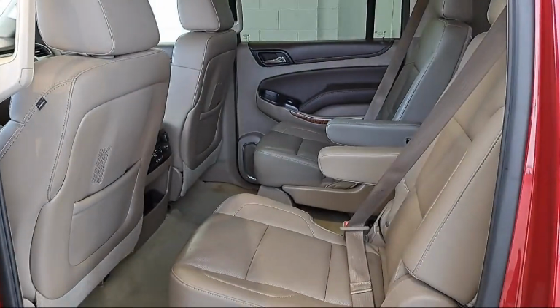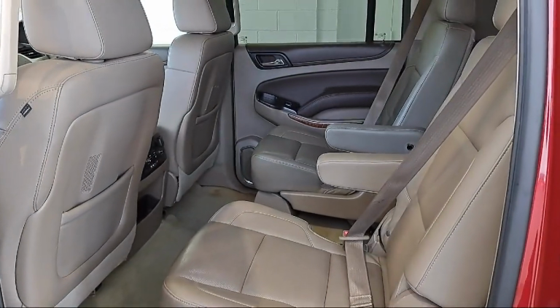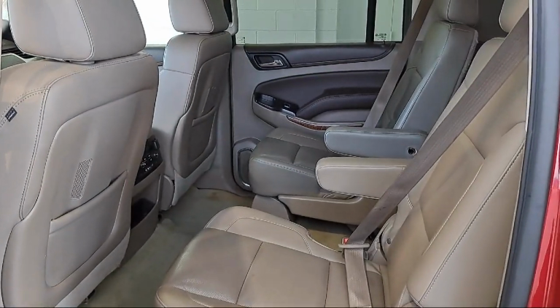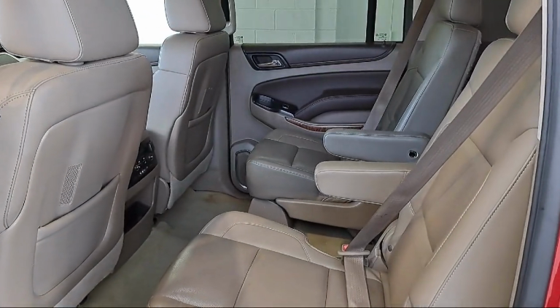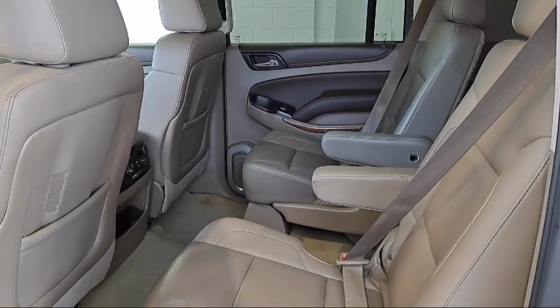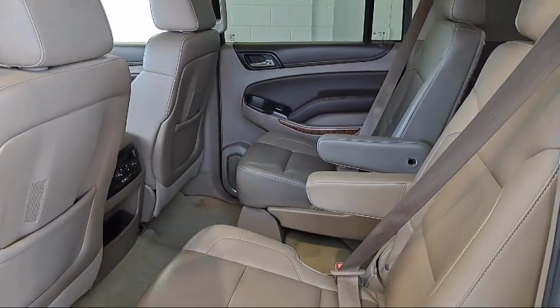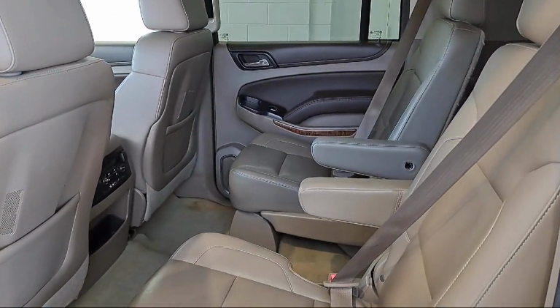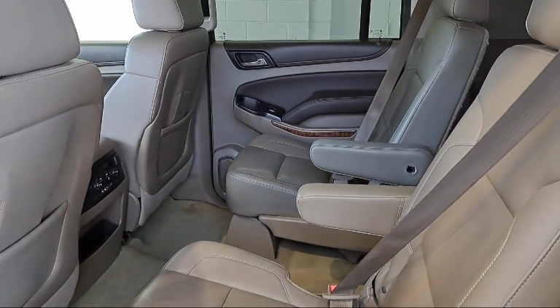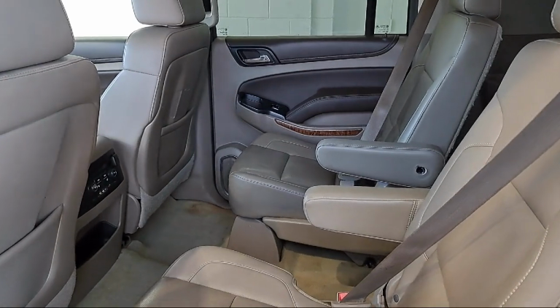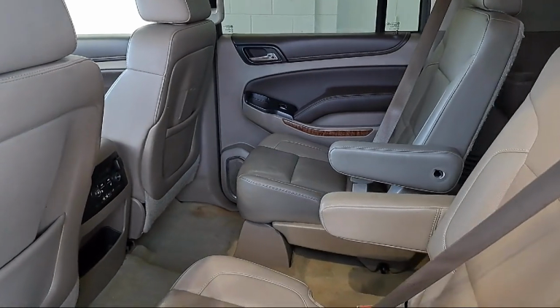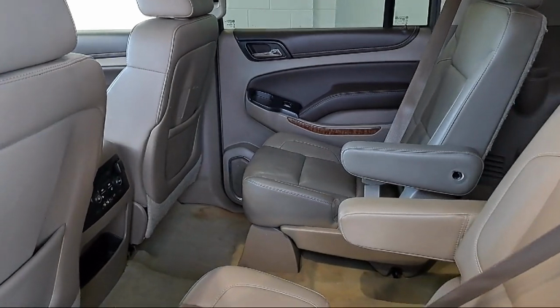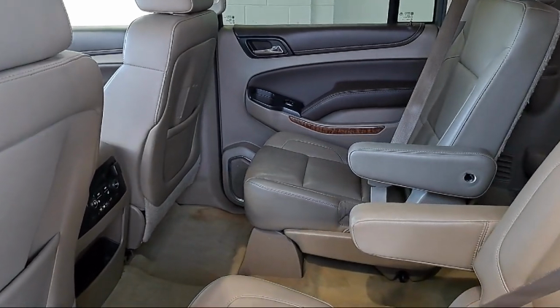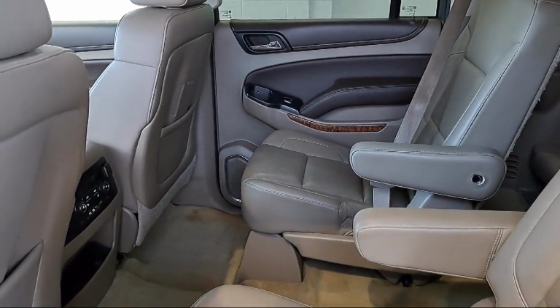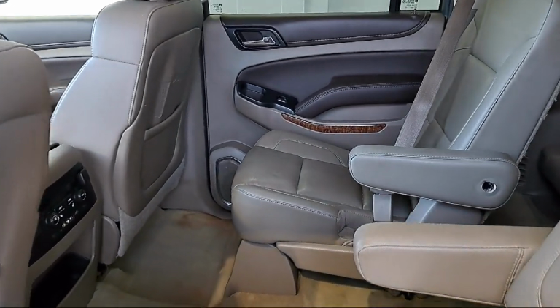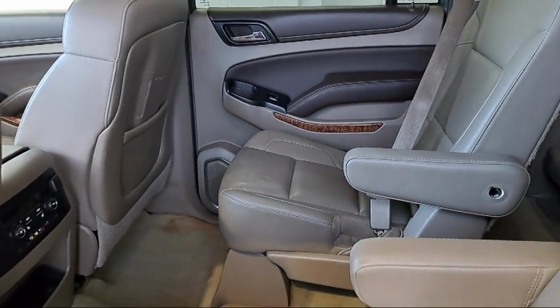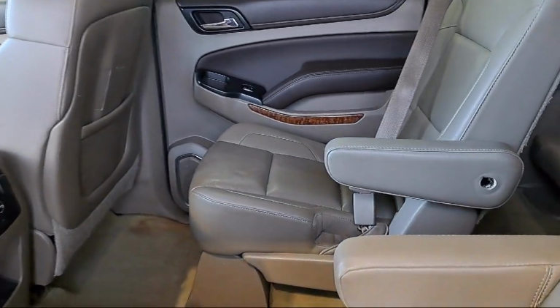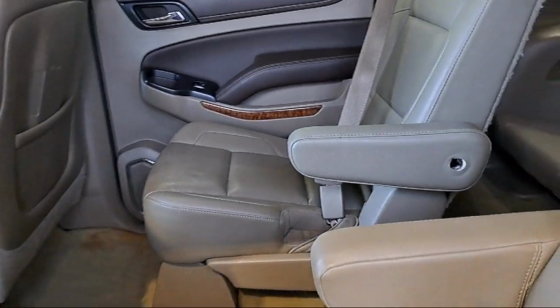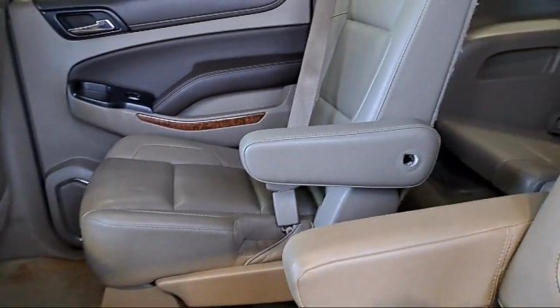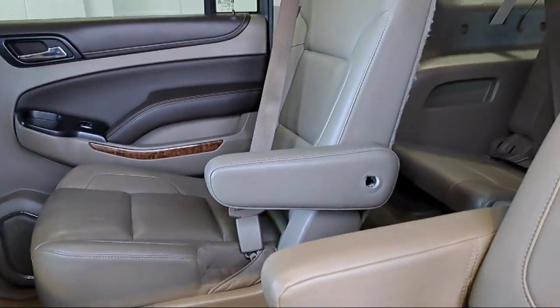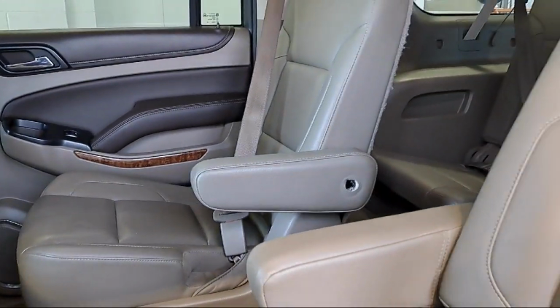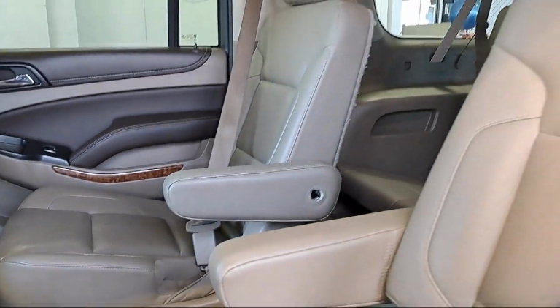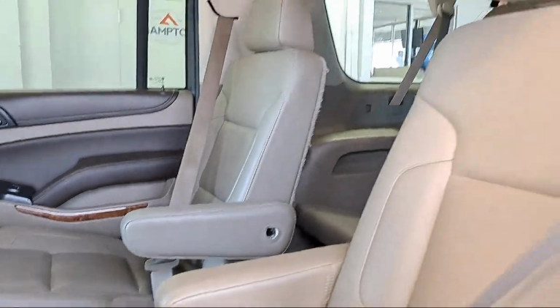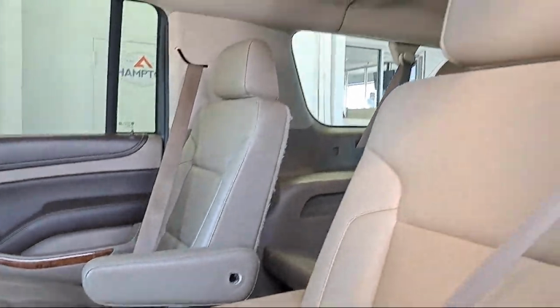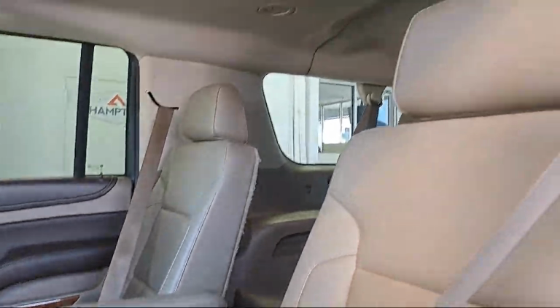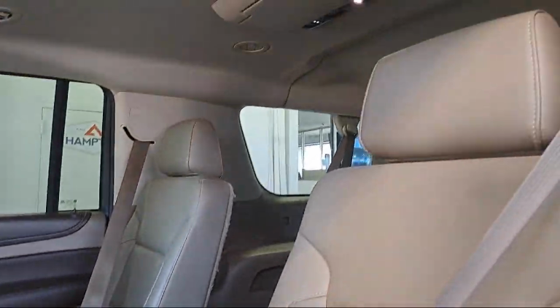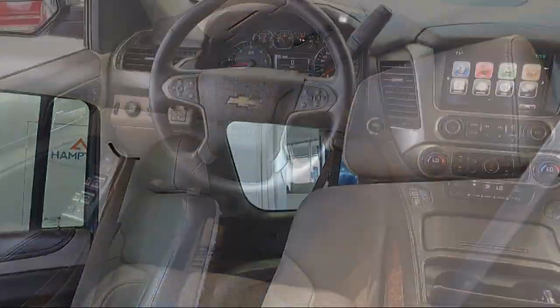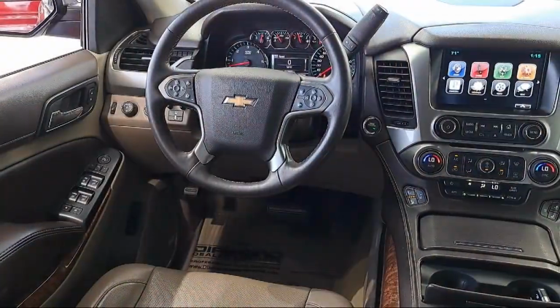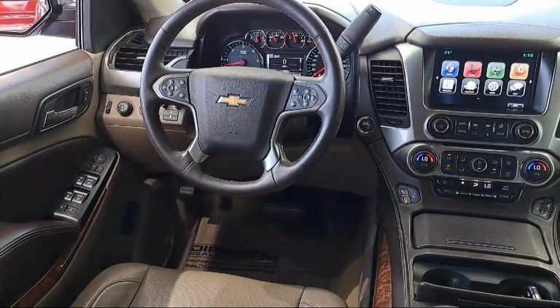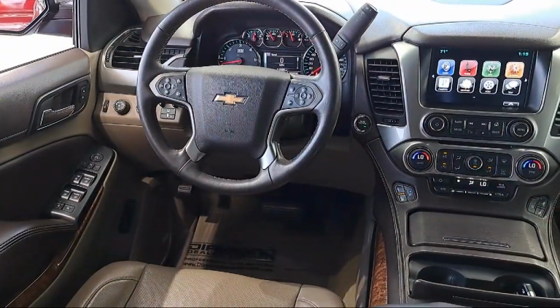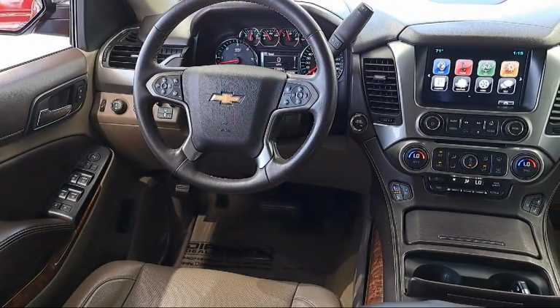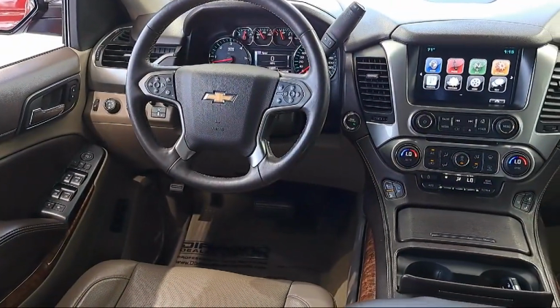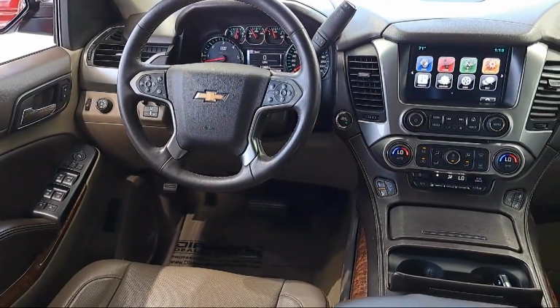And at First Team Hampton Chevrolet, we're sure to have just the right vehicle to suit your needs and are committed to helping you enjoy your ride as part of the First Team family. So give us a call, or better yet, stop by Hampton Chevrolet today.